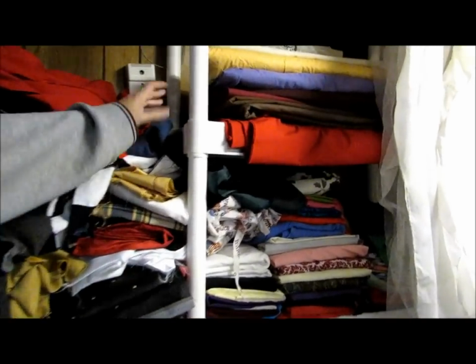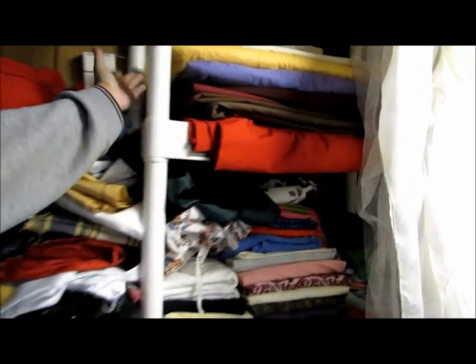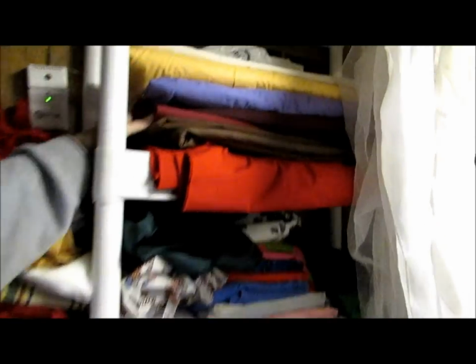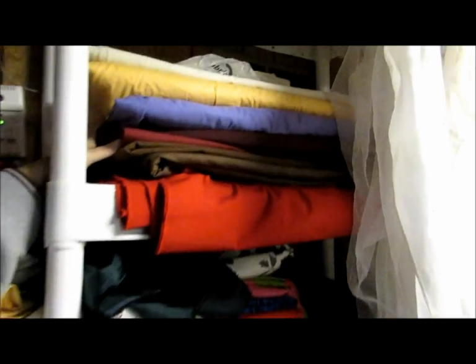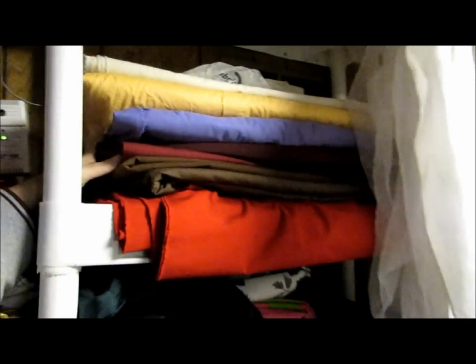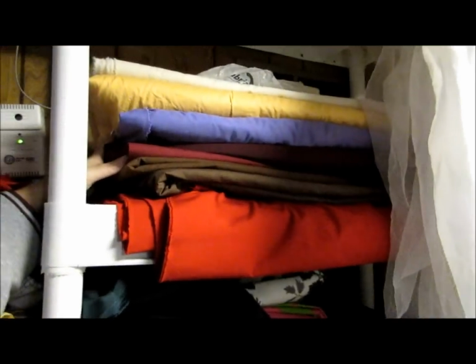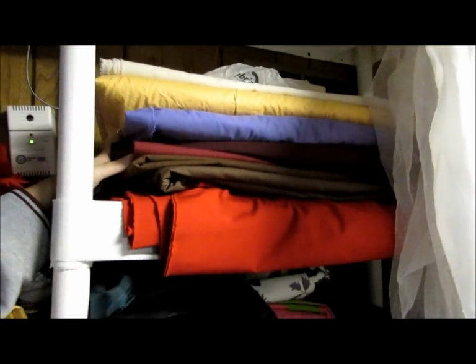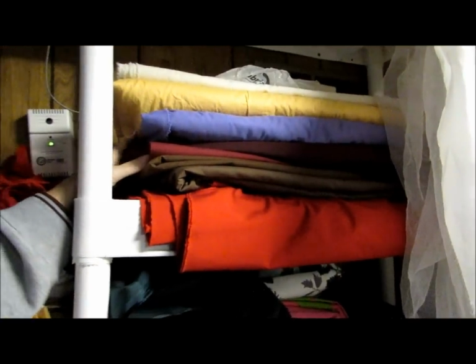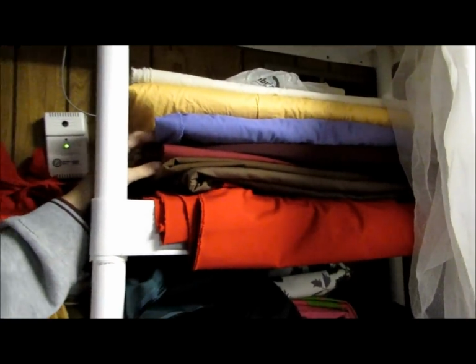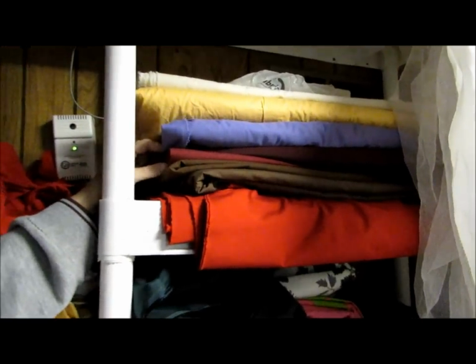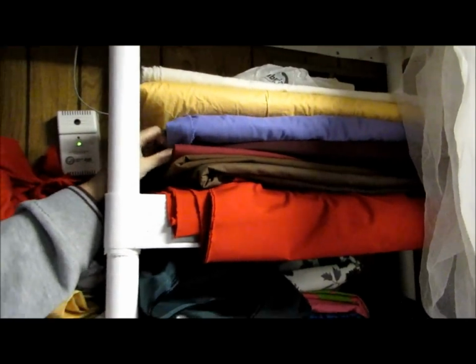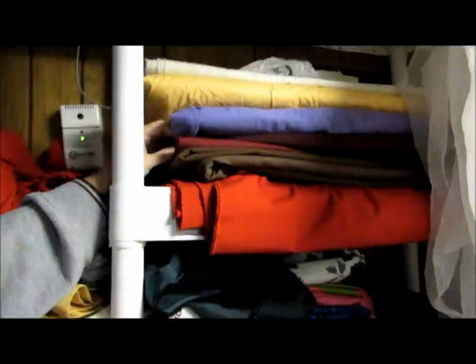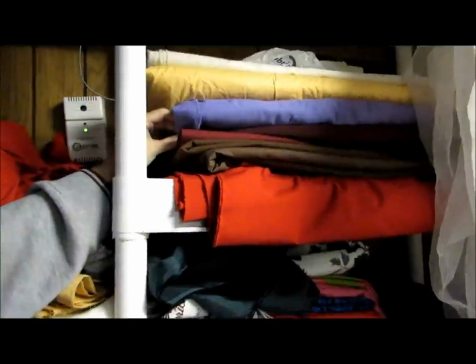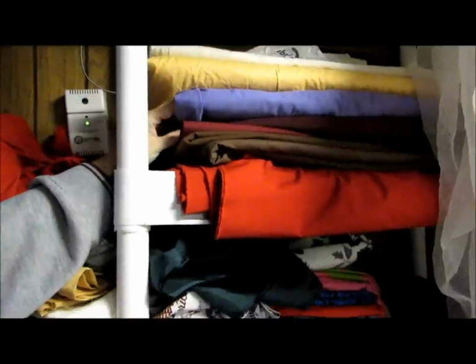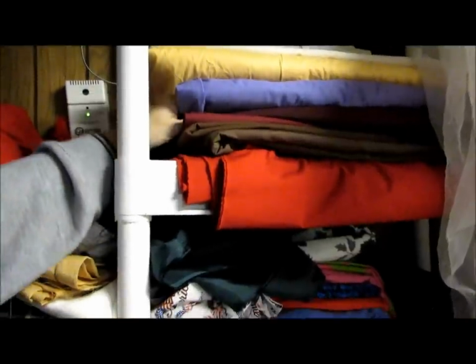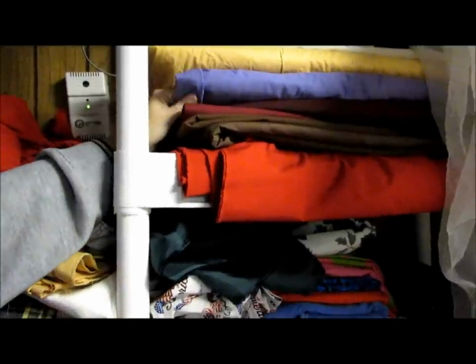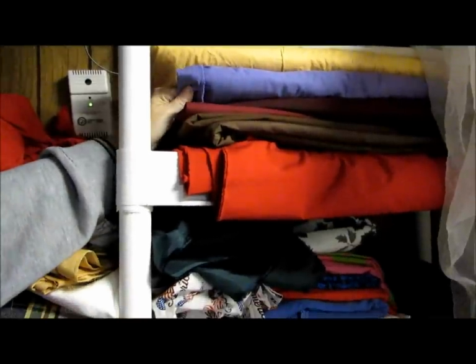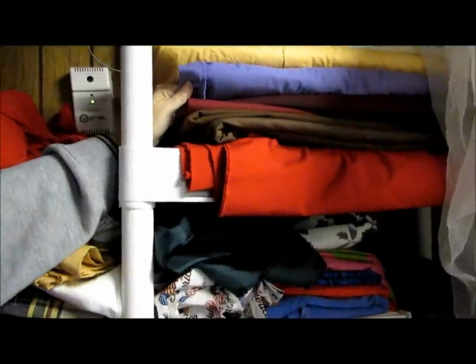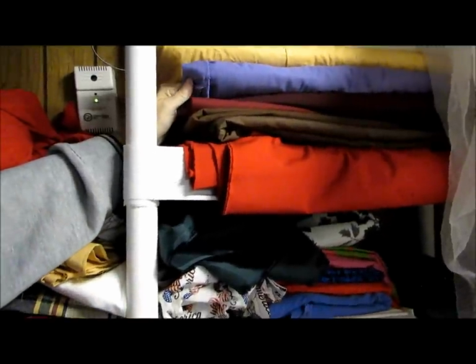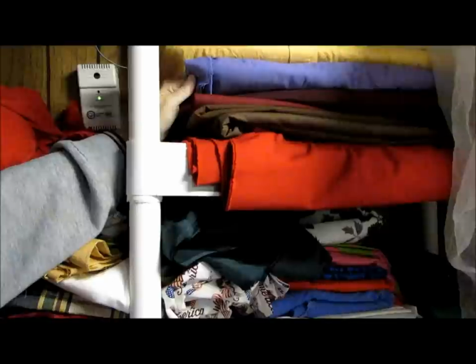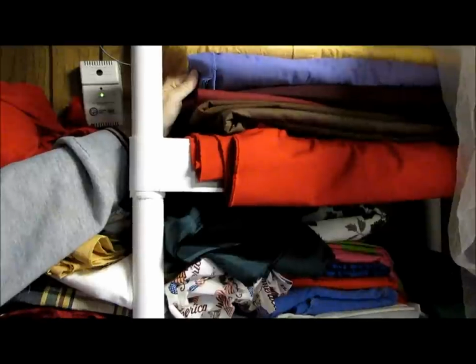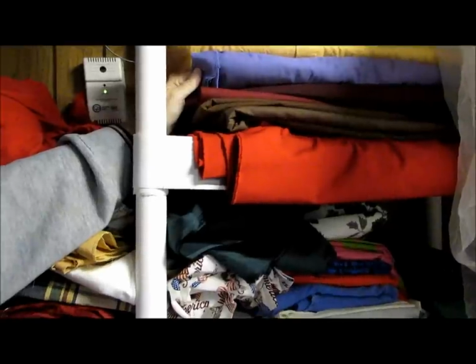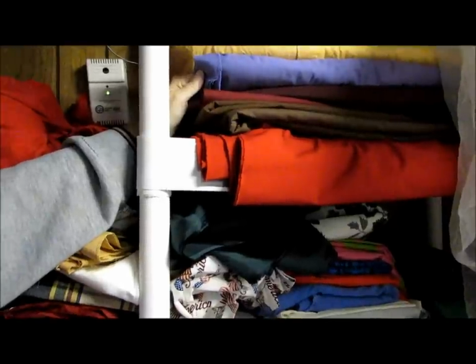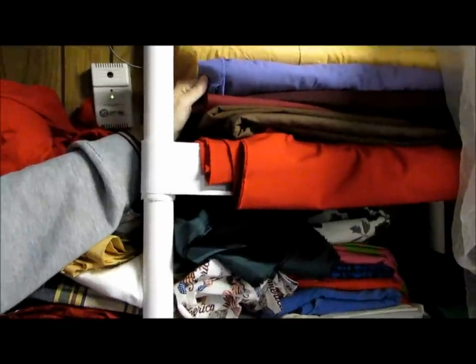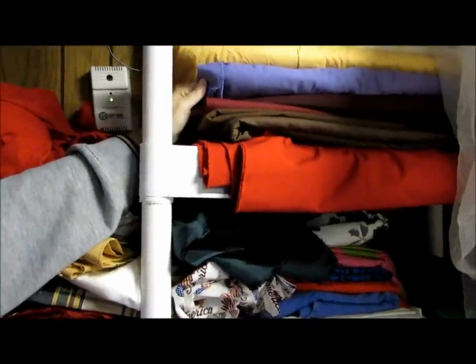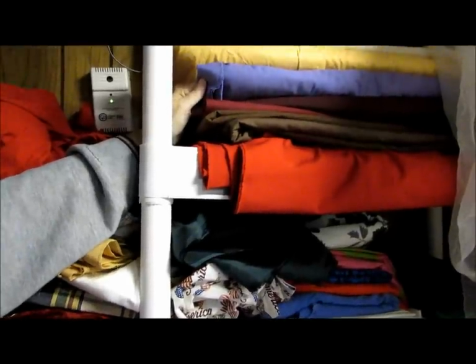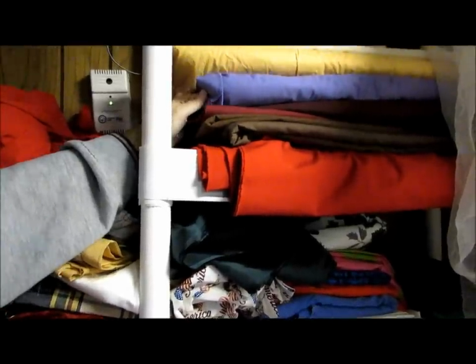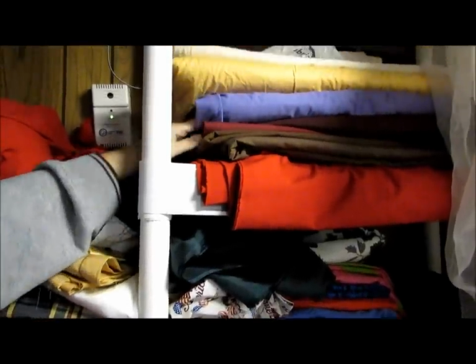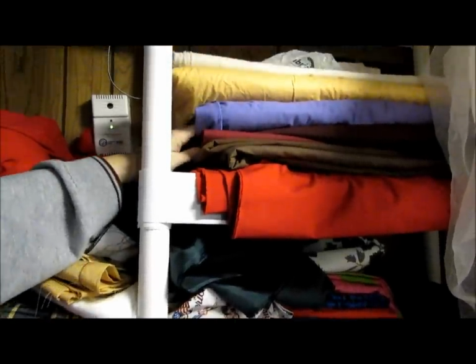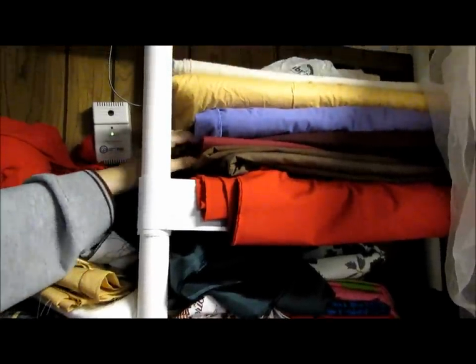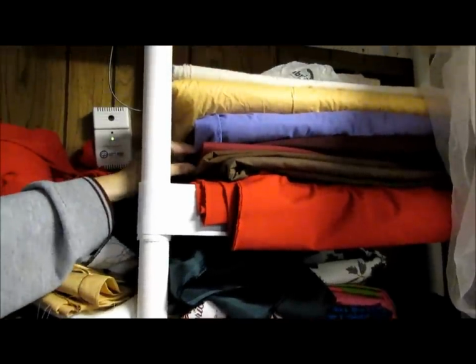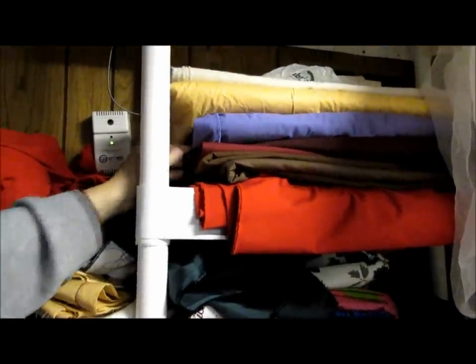Up on top: broadcloth. This is what I use for all of my men's shirts and the linings of all the gowns. I've got some in the washing machine. Let's go take a look at where it starts.